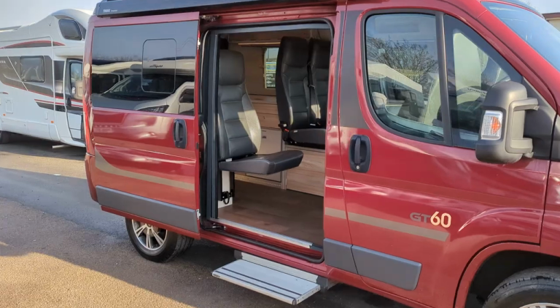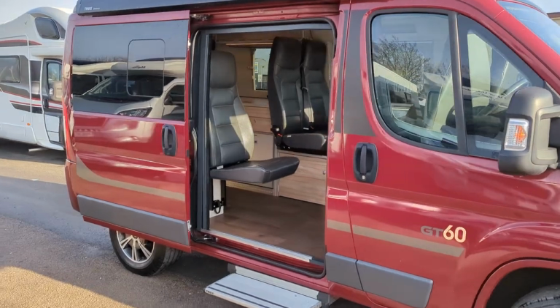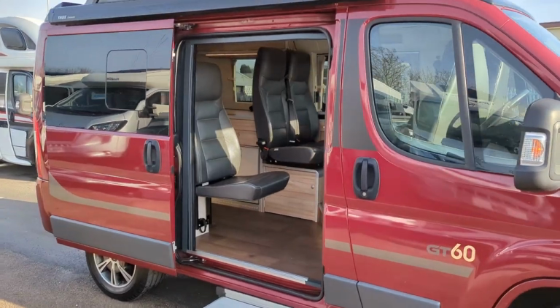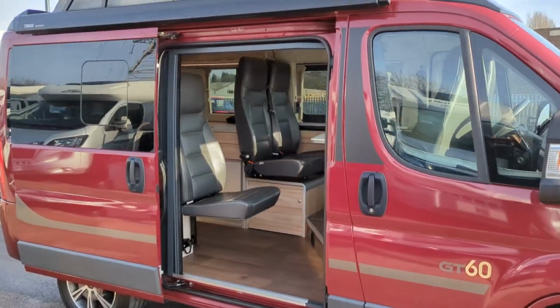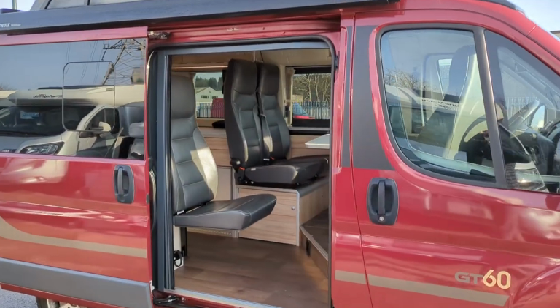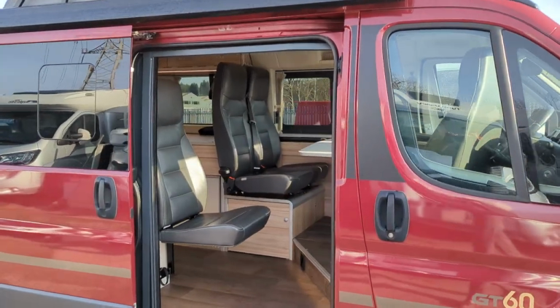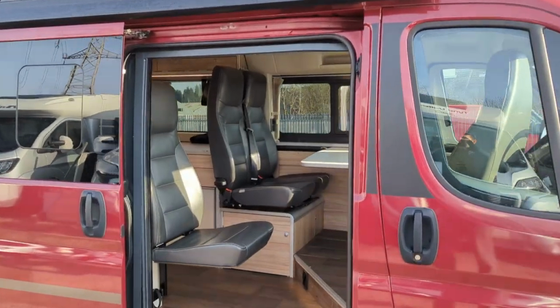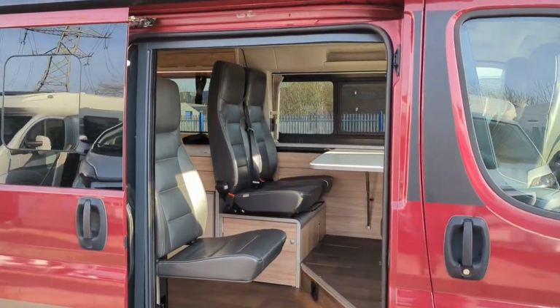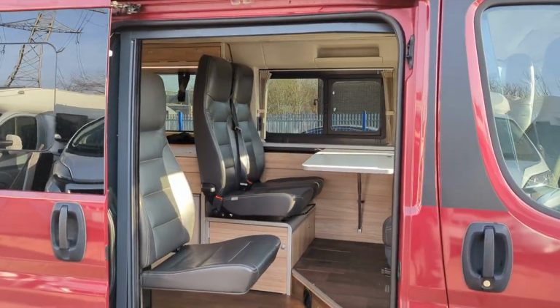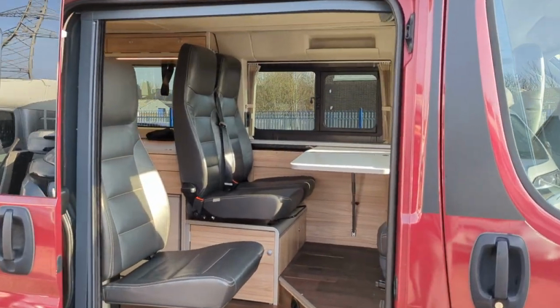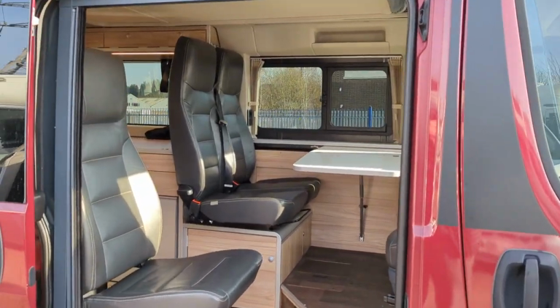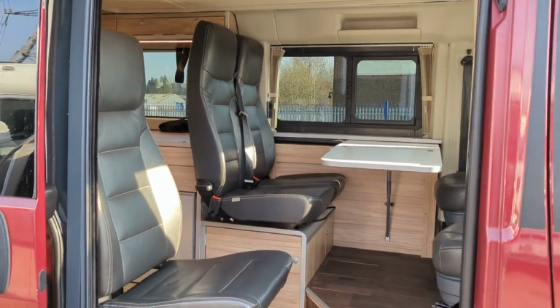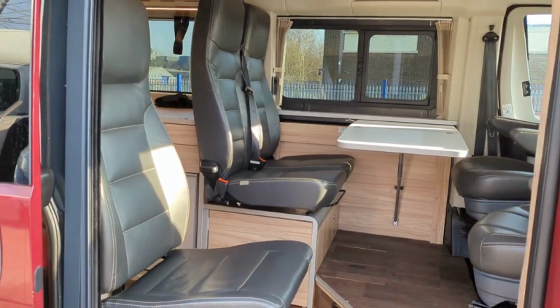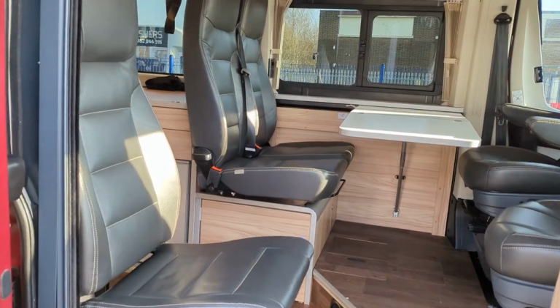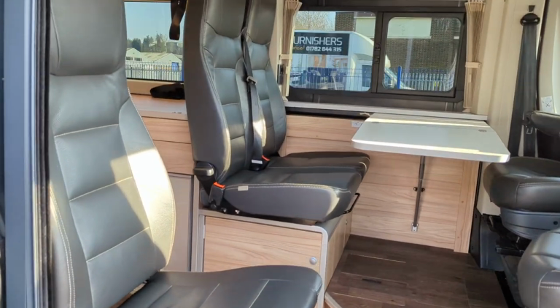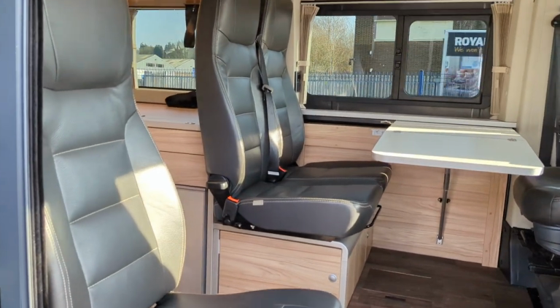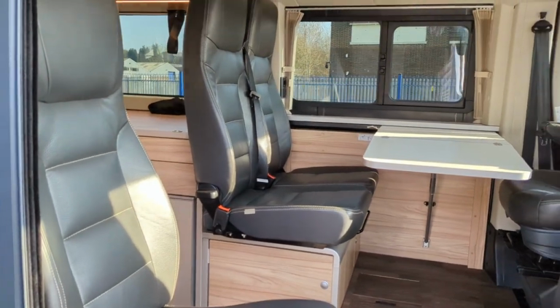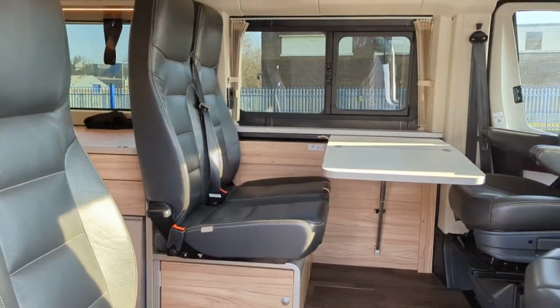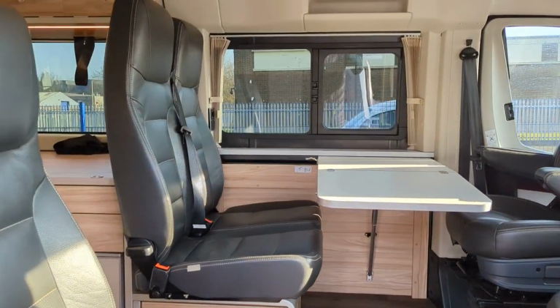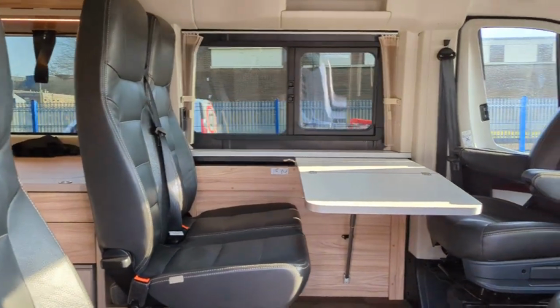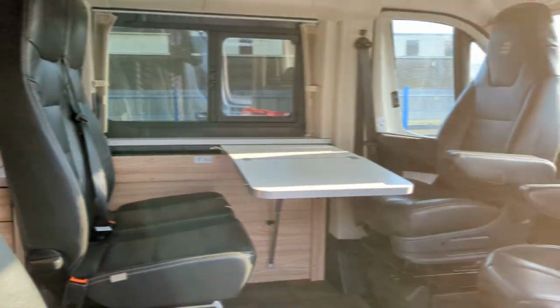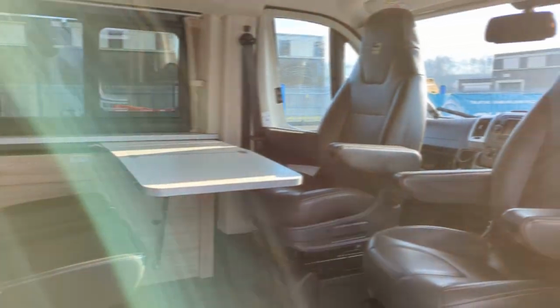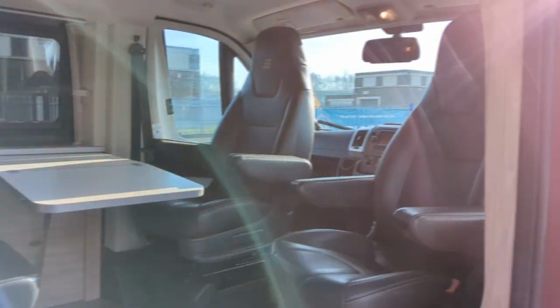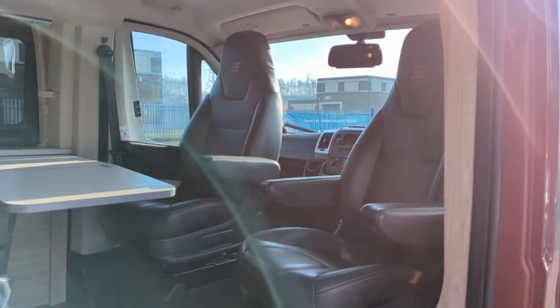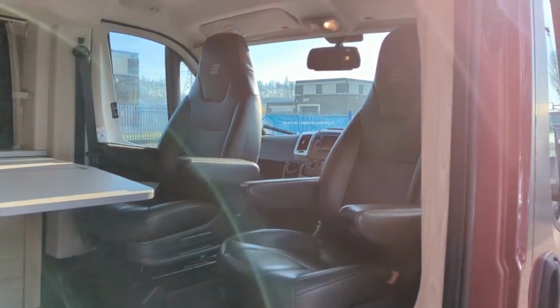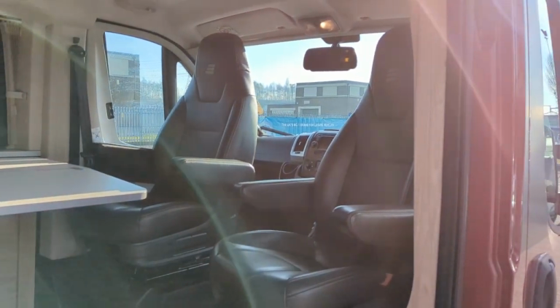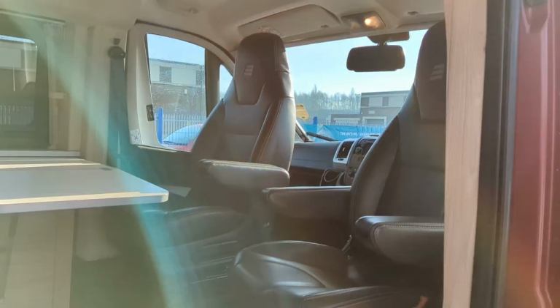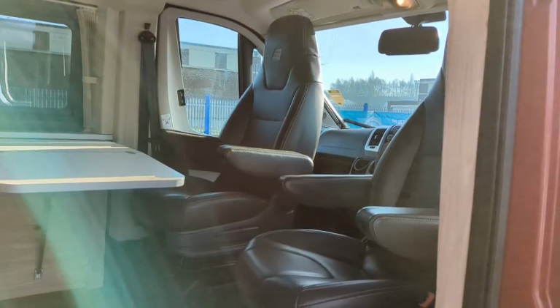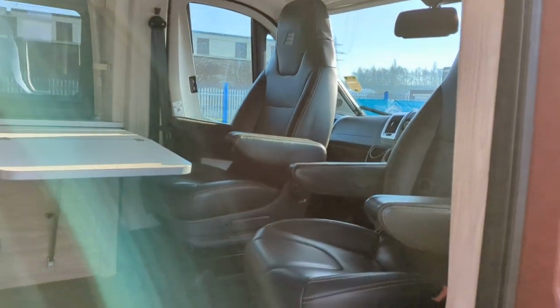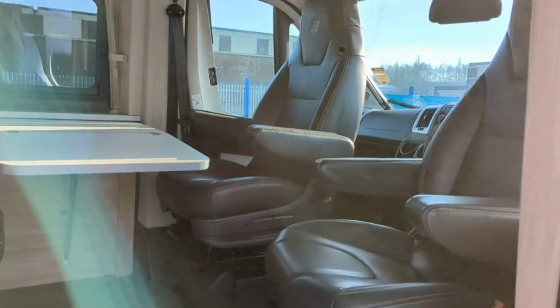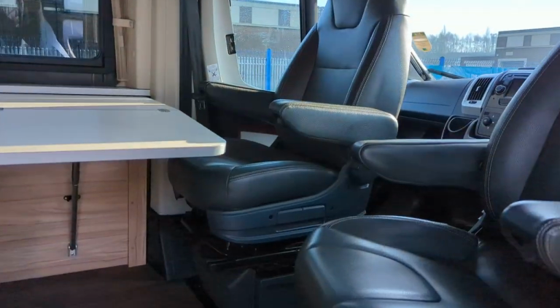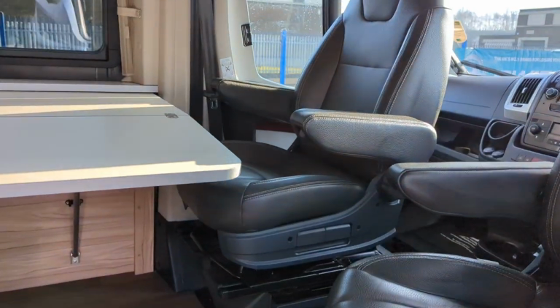Now moving on into the inside, it's a great stylish inside here. Now it's five seatbelts, four berths — that's your dining area — two front swivel seats with armrests, leather.